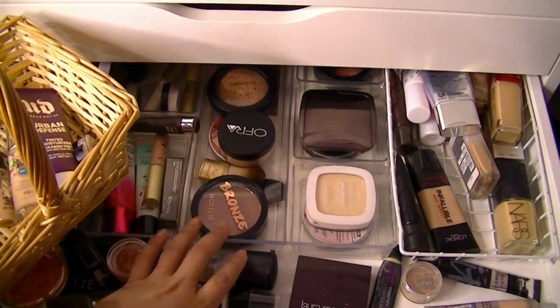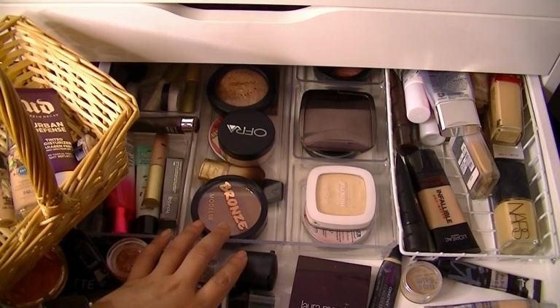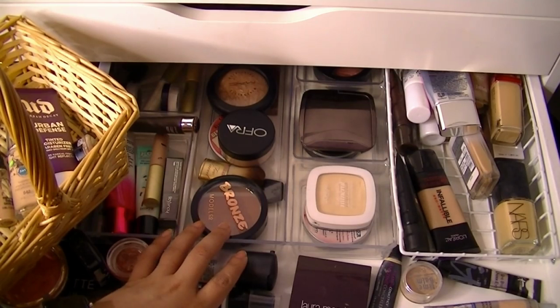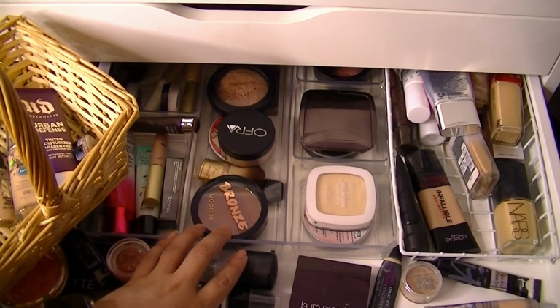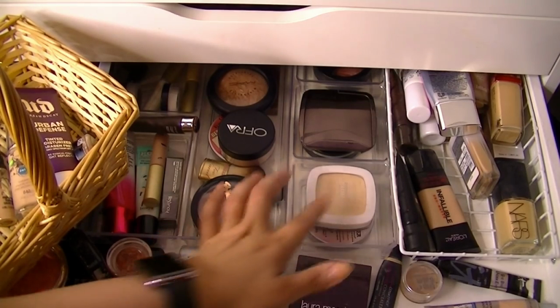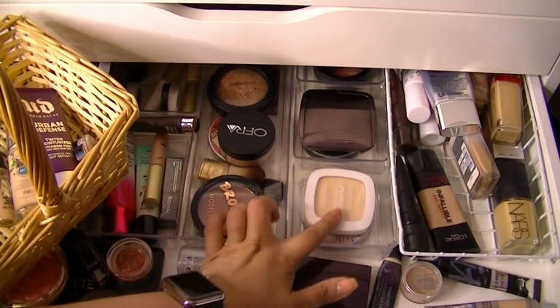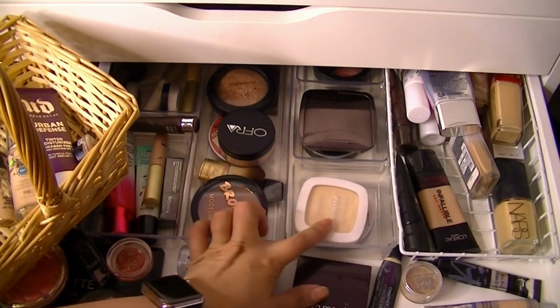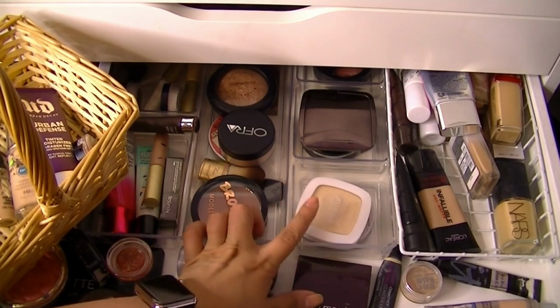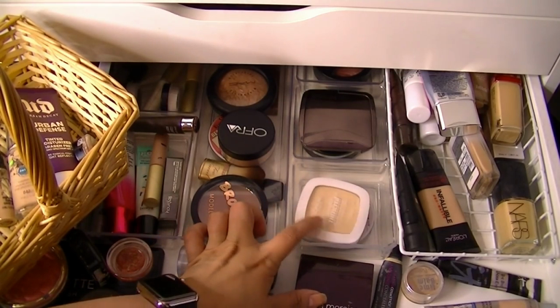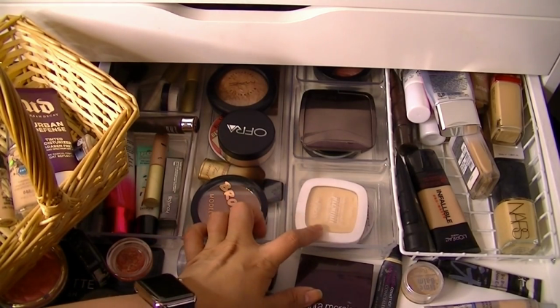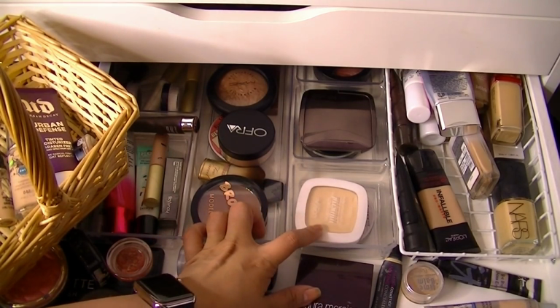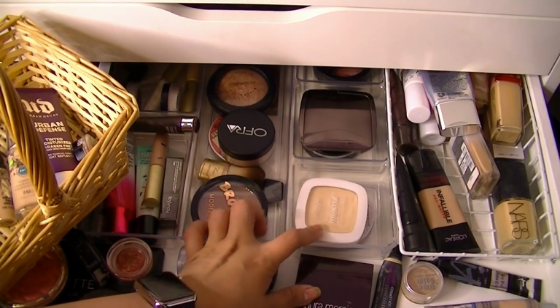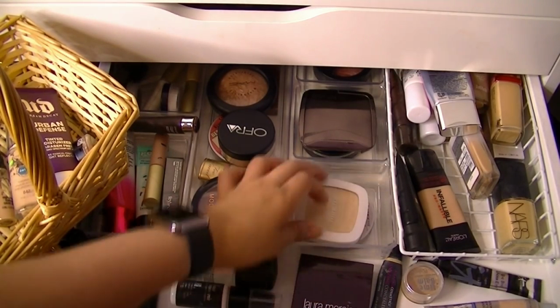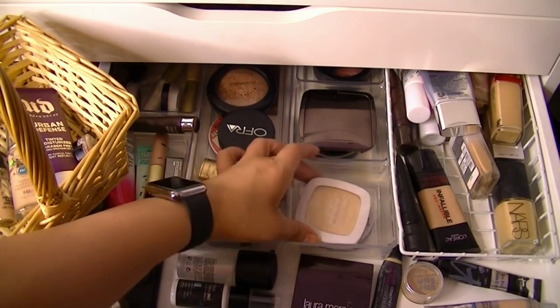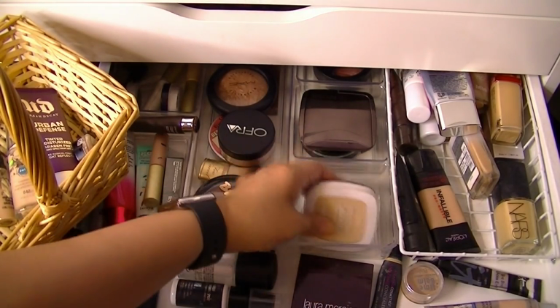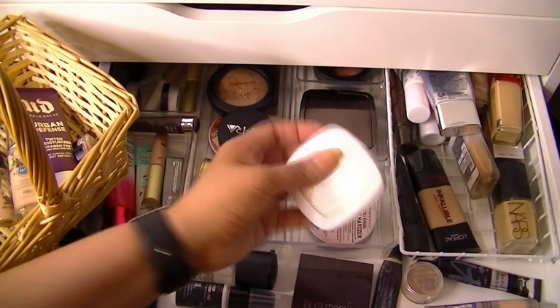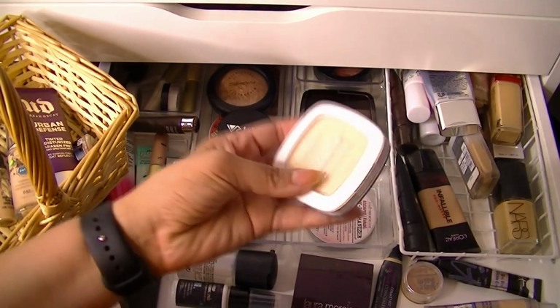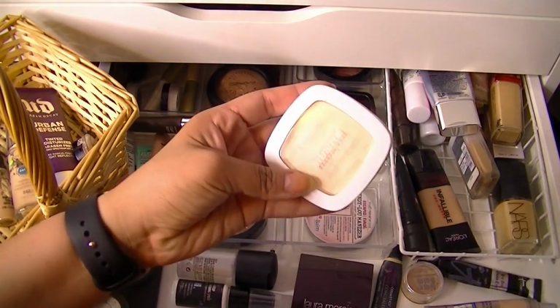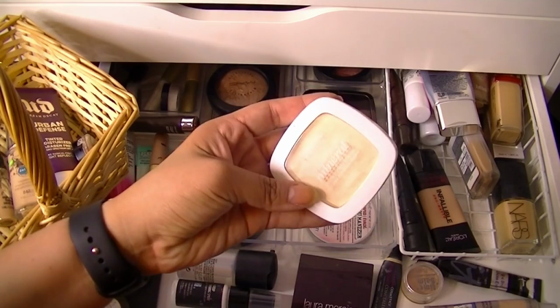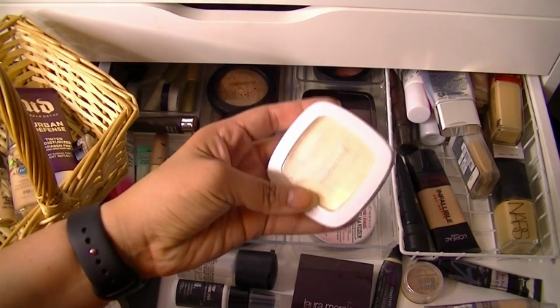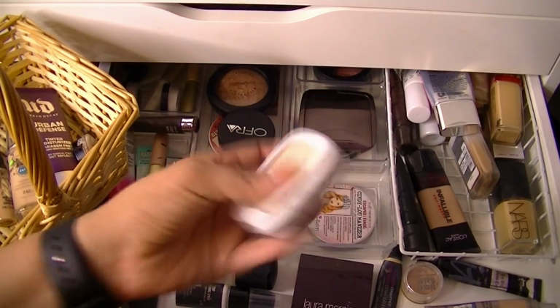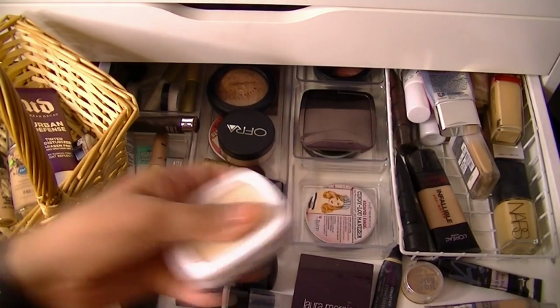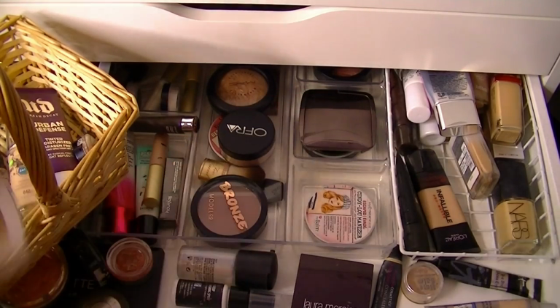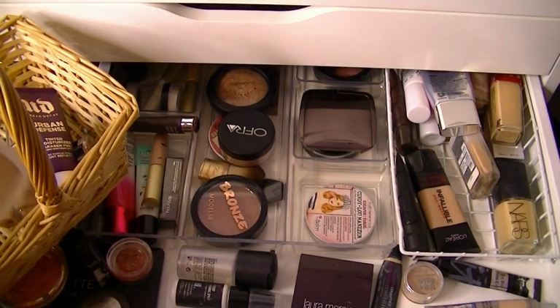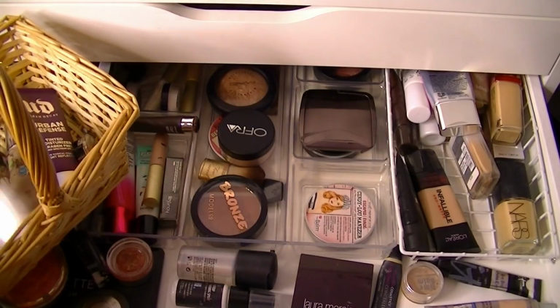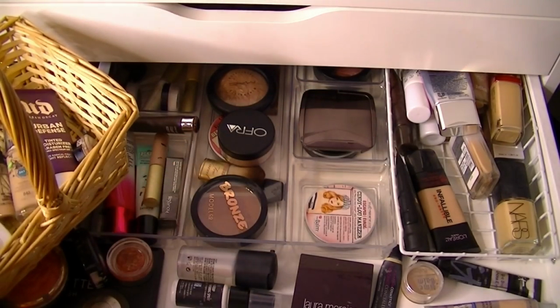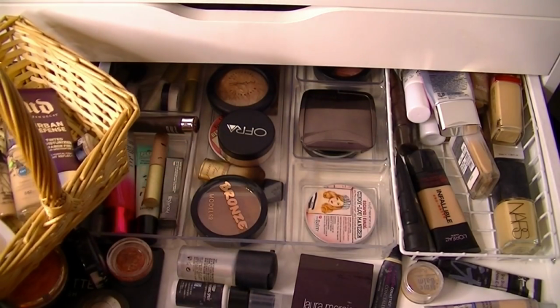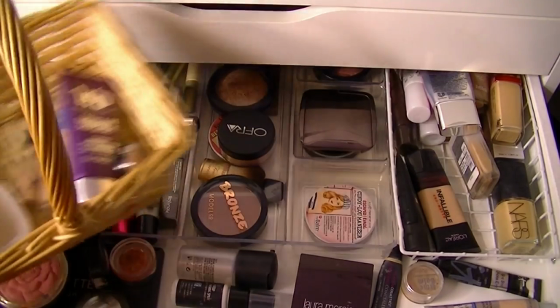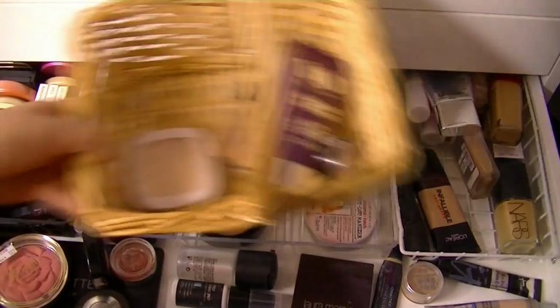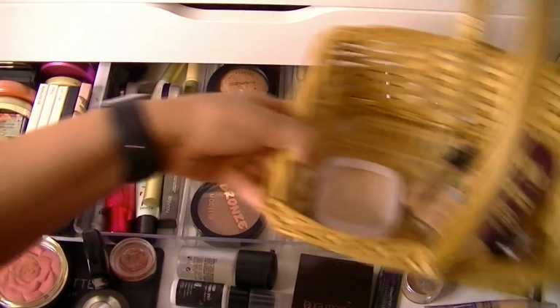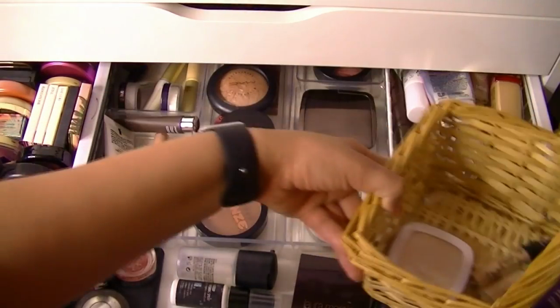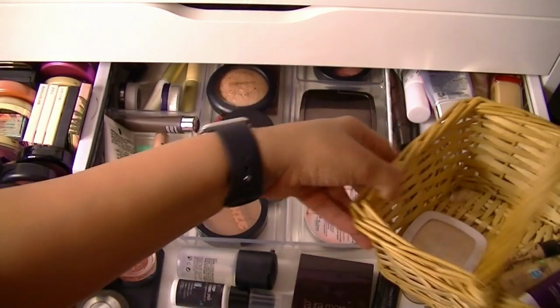I'll also grab my Corrector in Light to Medium Bisque from Bobbi Brown. And for a setting powder, I will use my L'Oreal True Match Mineral Powder. I really like this — it's very, very lightweight.